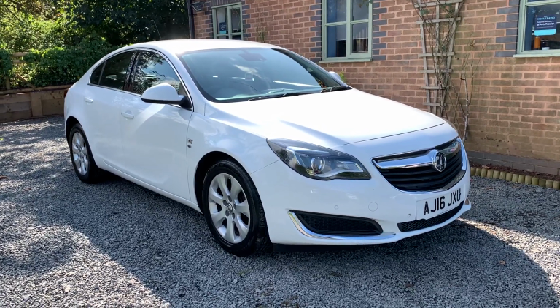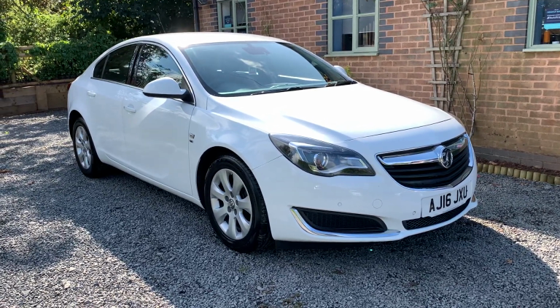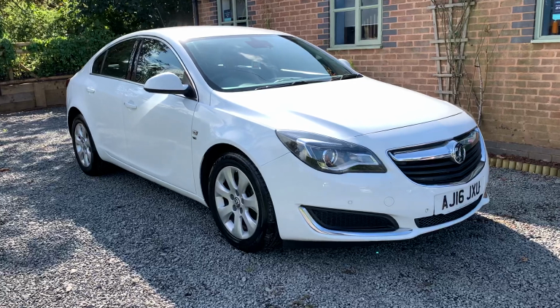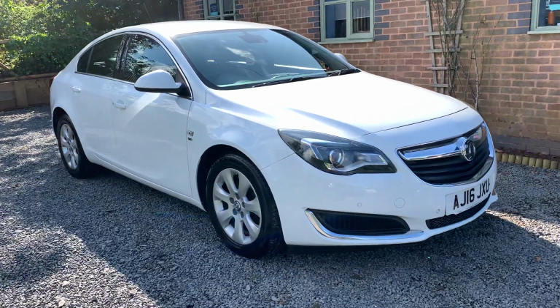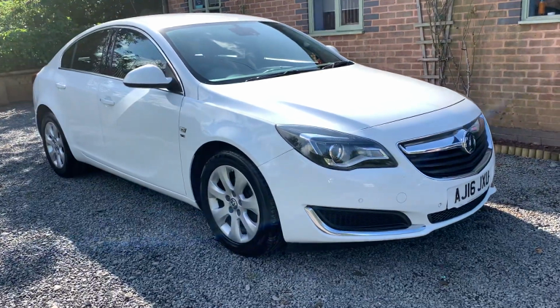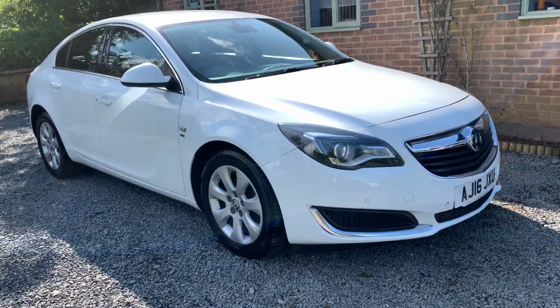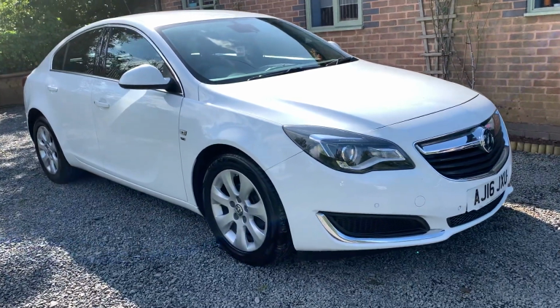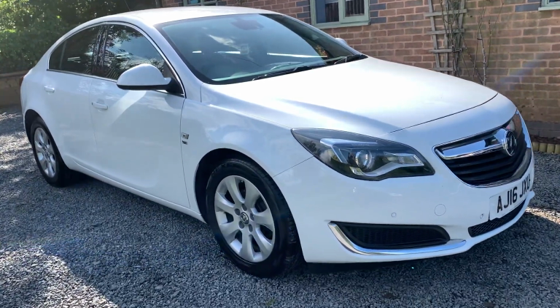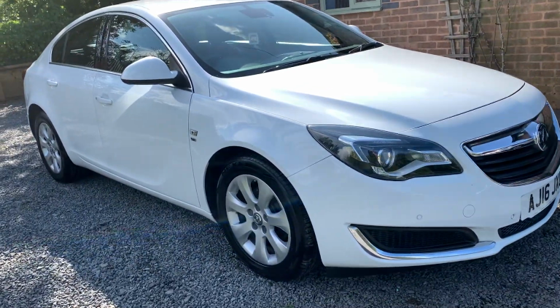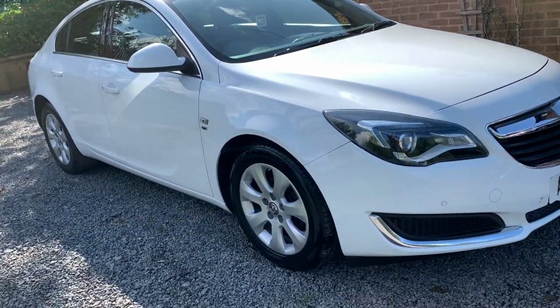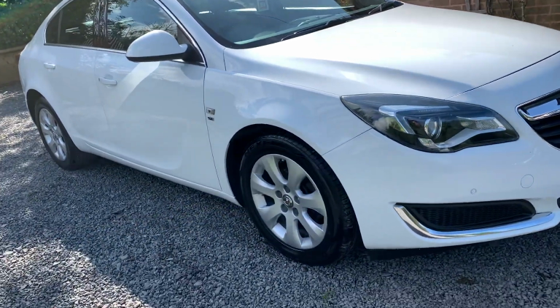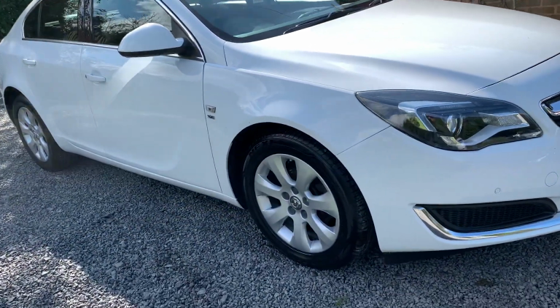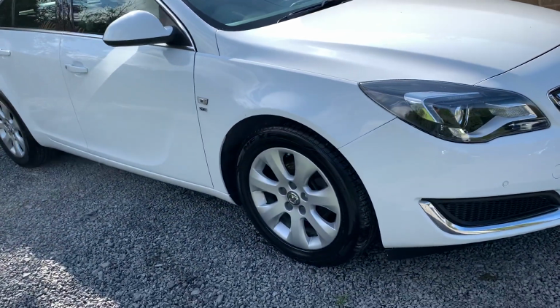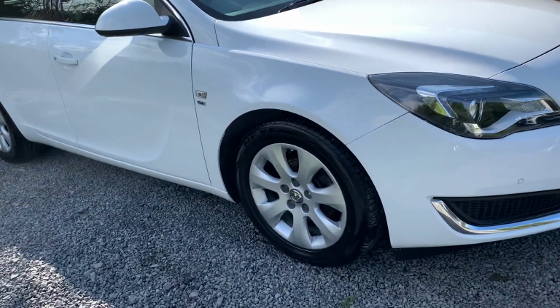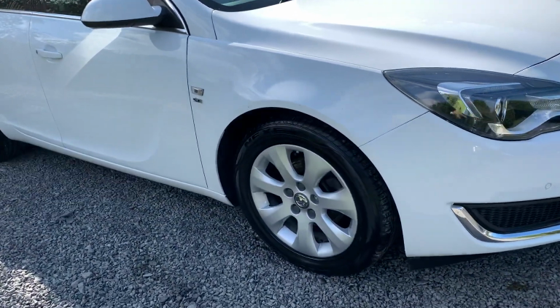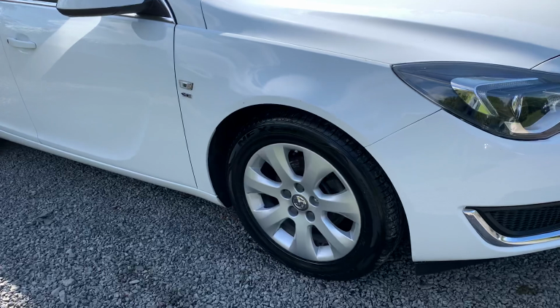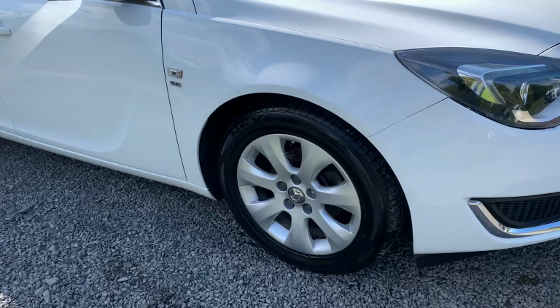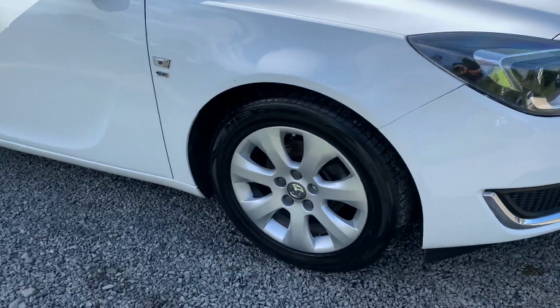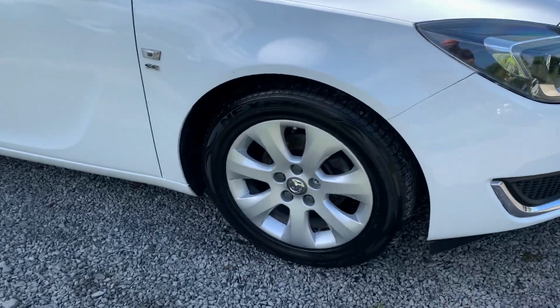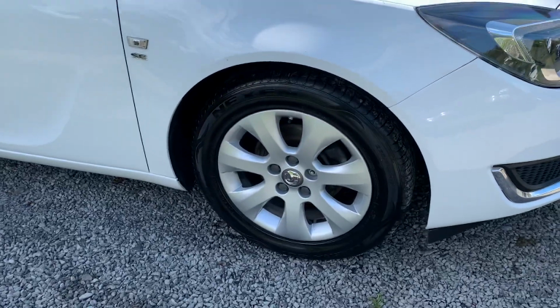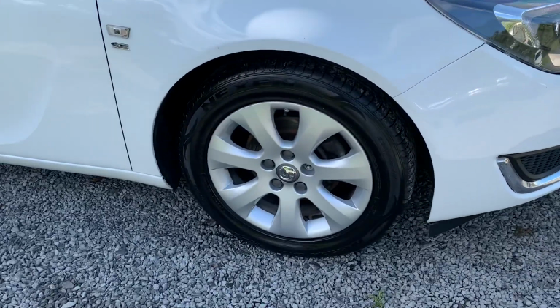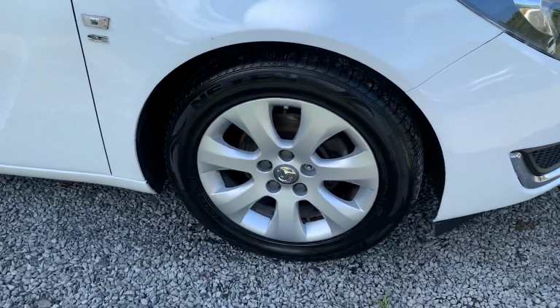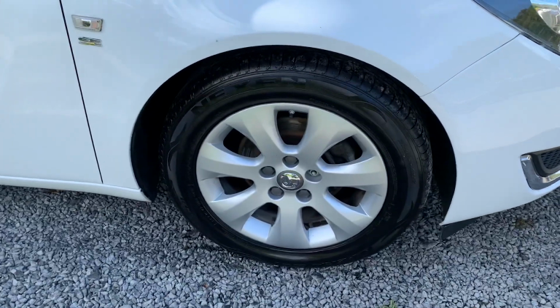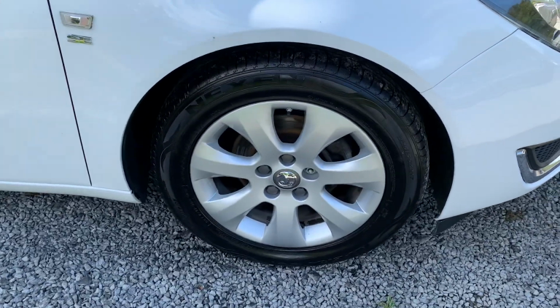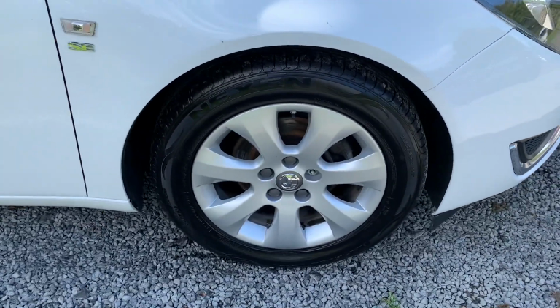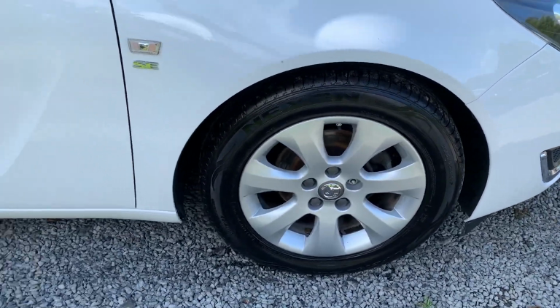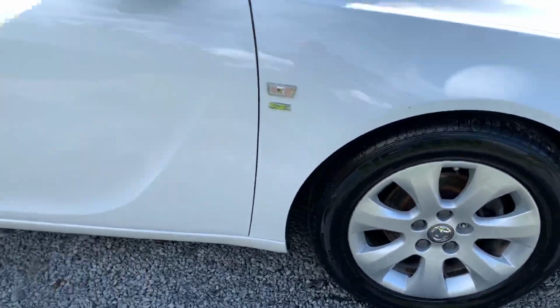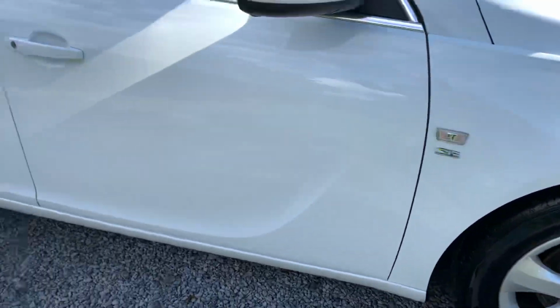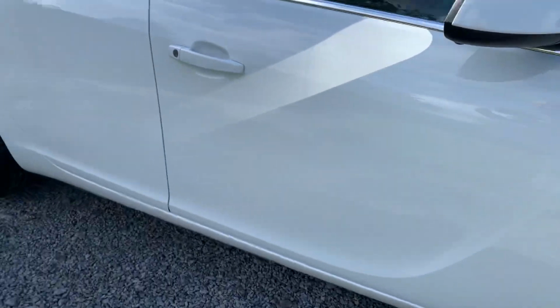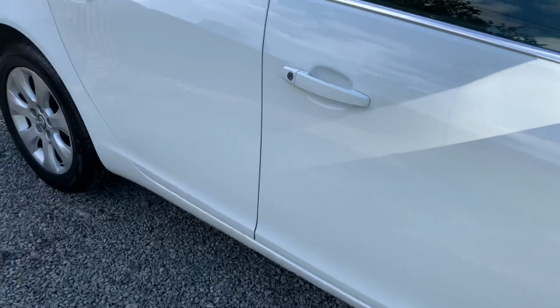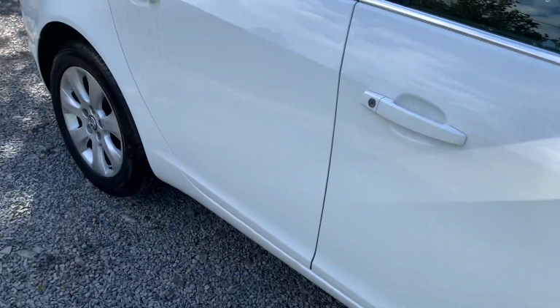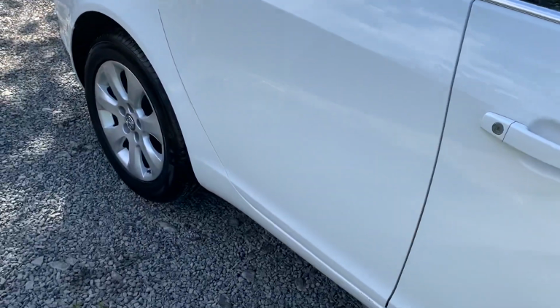The alloy wheels are in great shape and the tyres are in great order. On the road the car drives superbly — very economical and cheap to run.